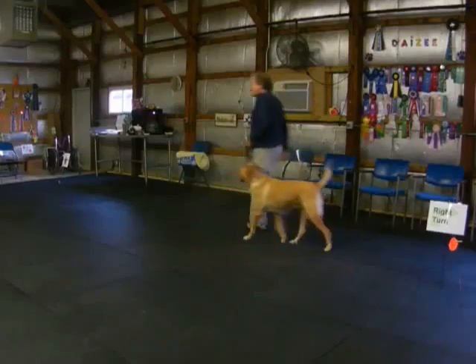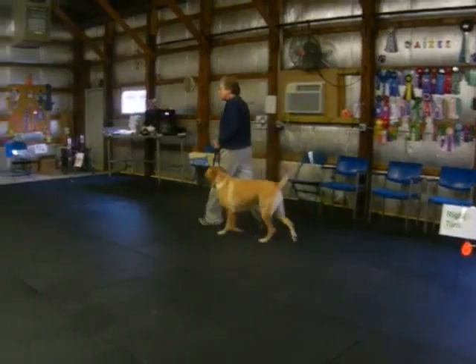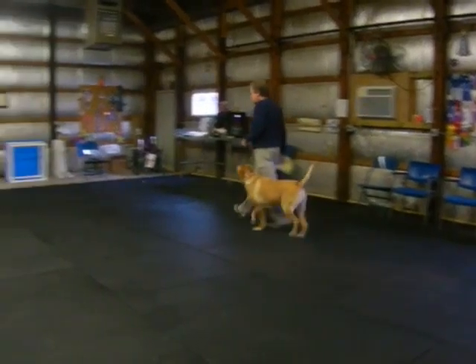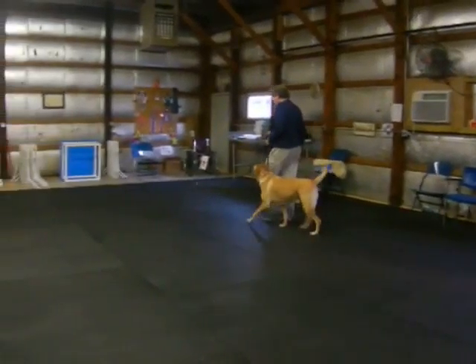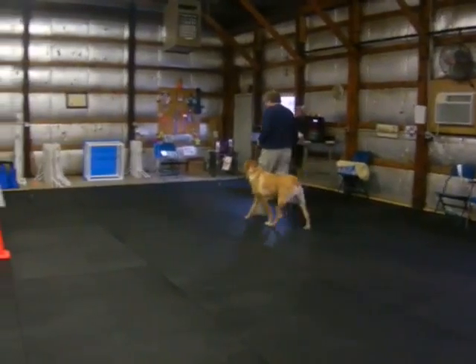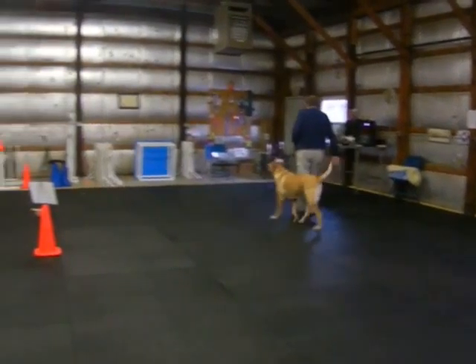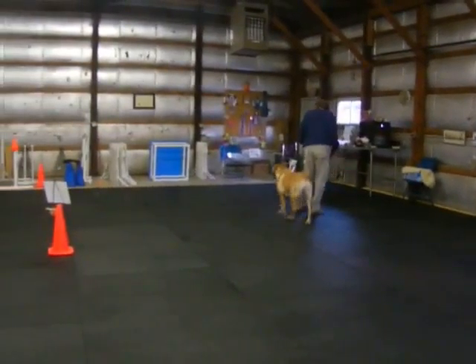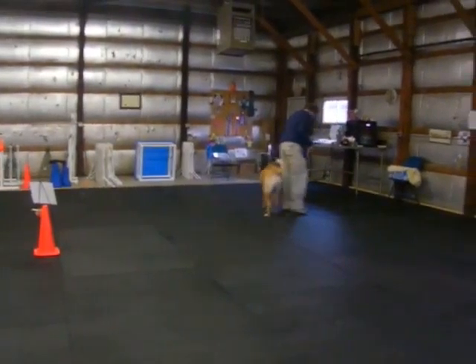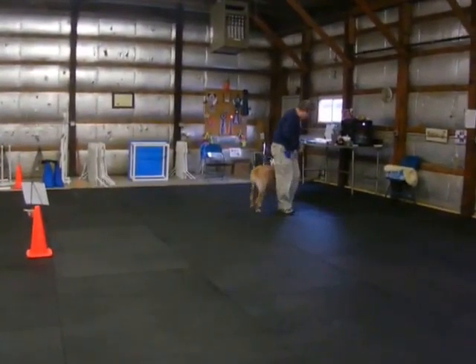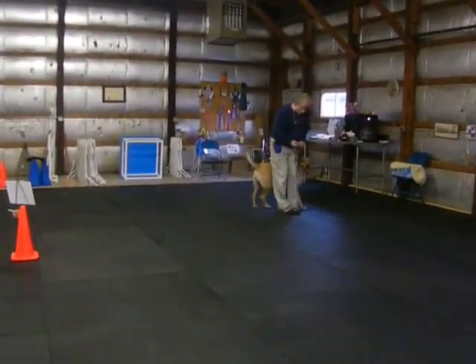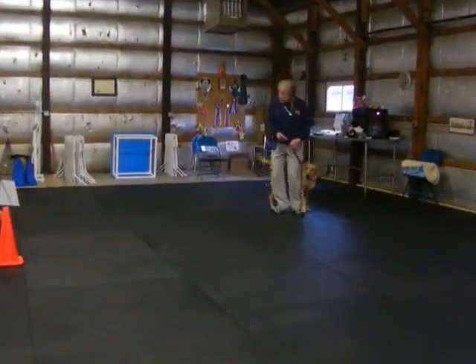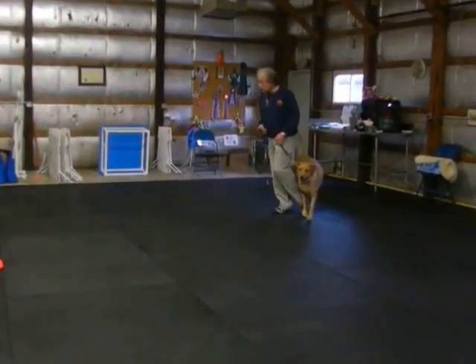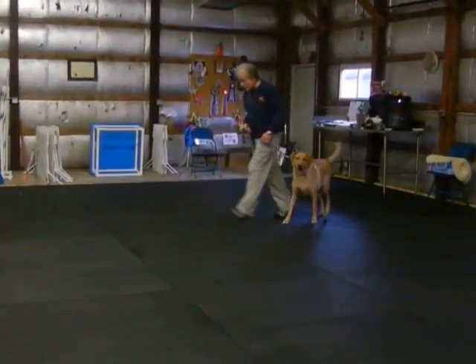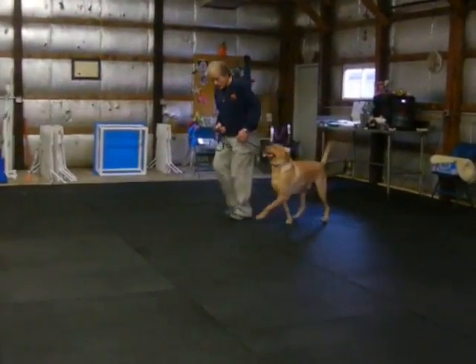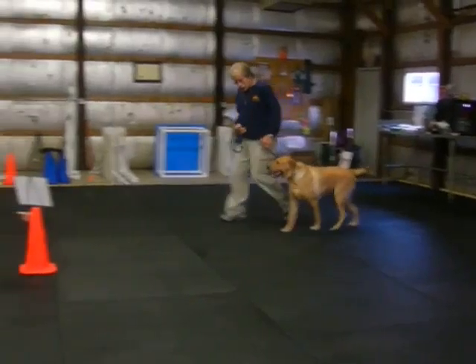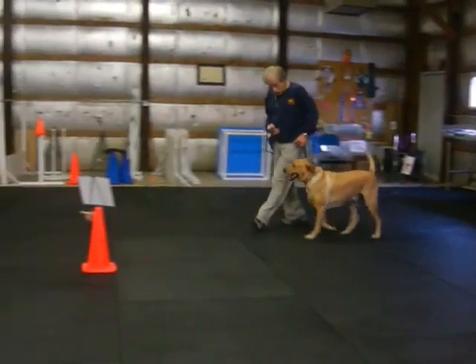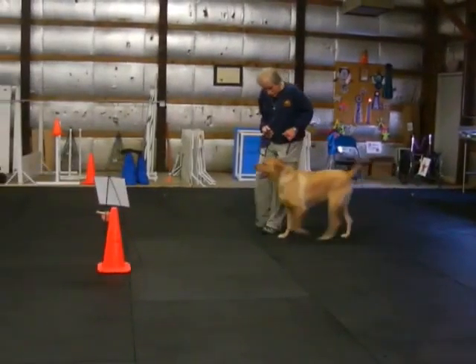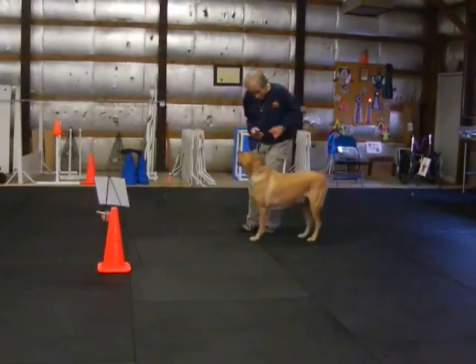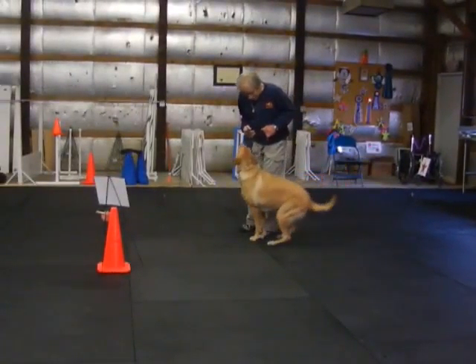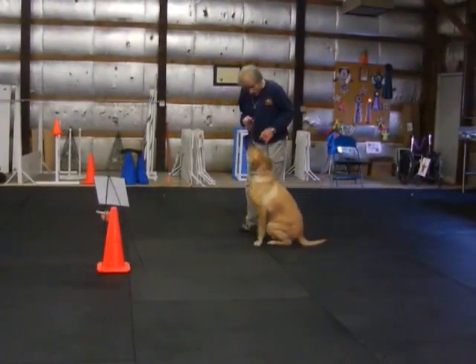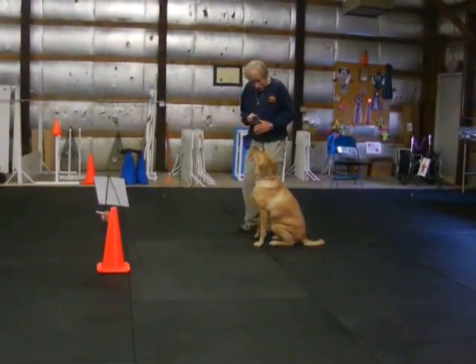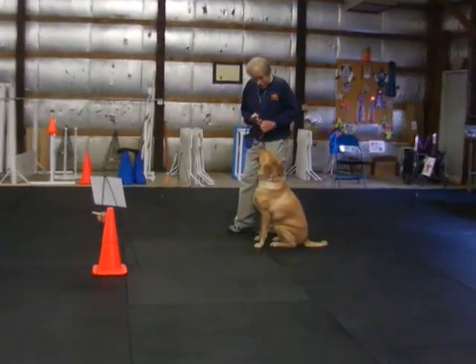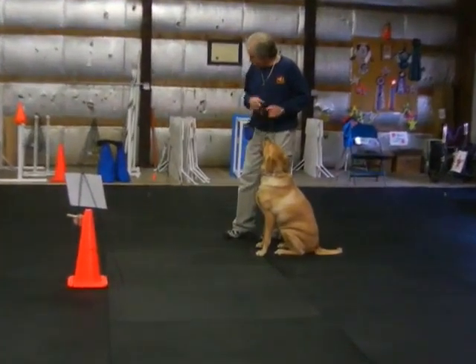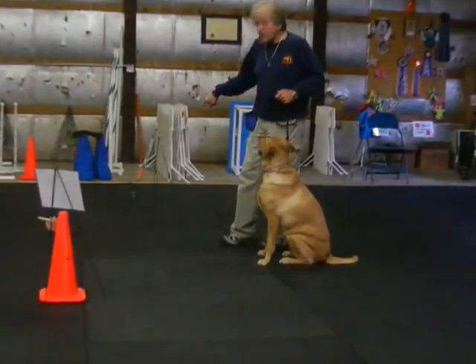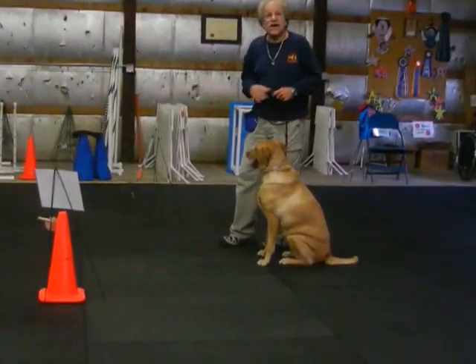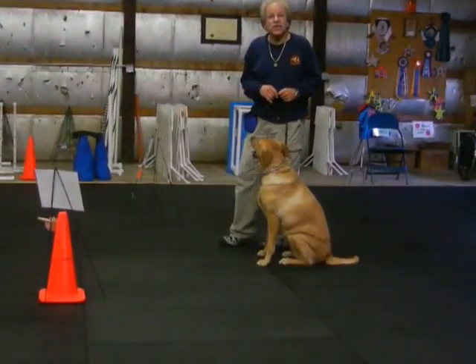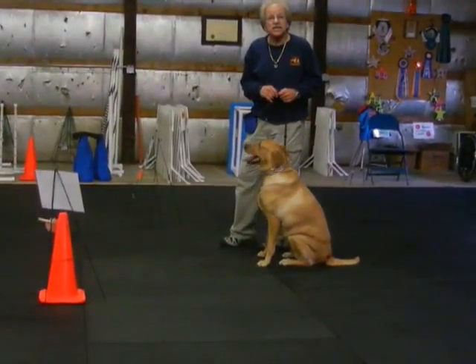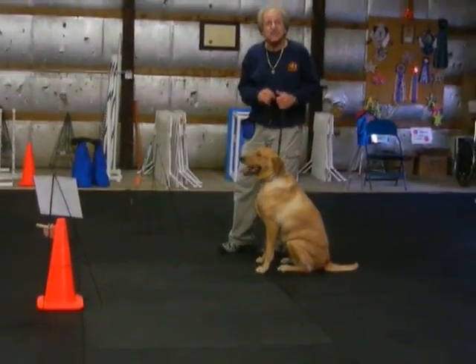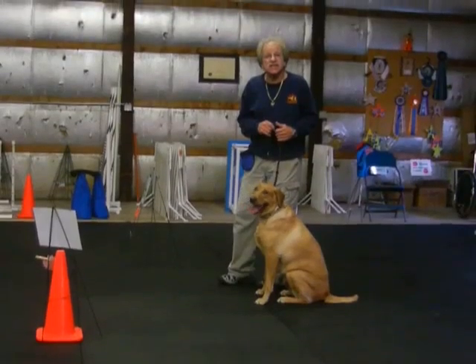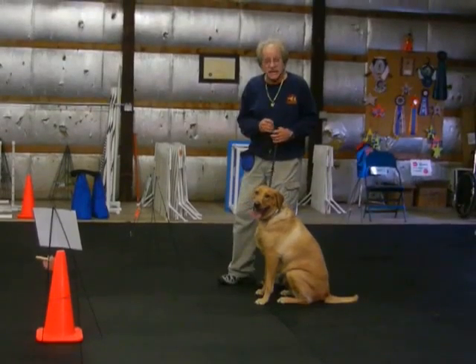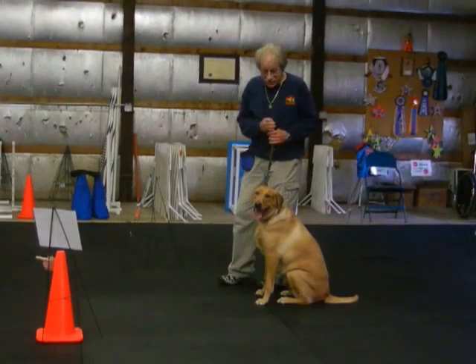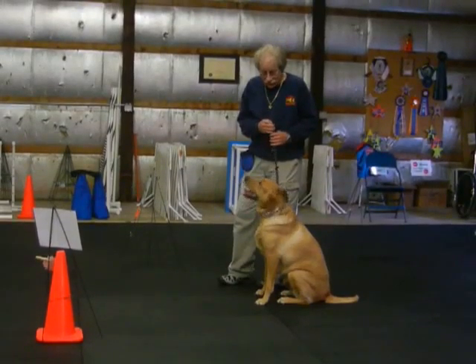Hi, this is Duke. He's a 1.8 year old lad that couldn't be walked the other day. Now here's the start of a rally obedience course. This is a UKC level 3.